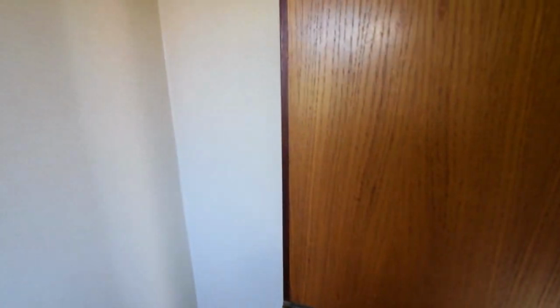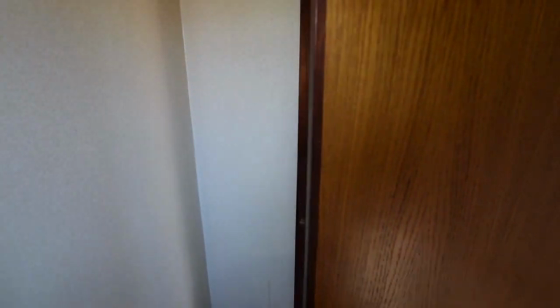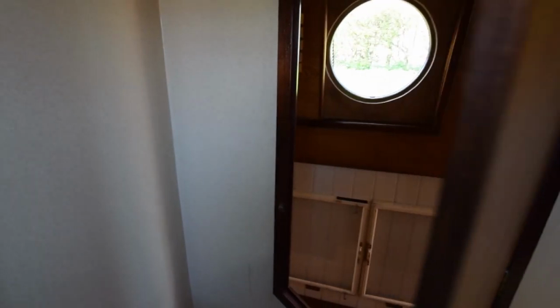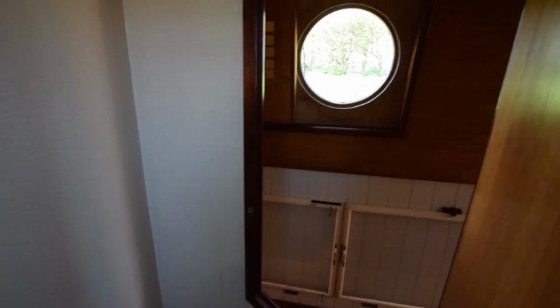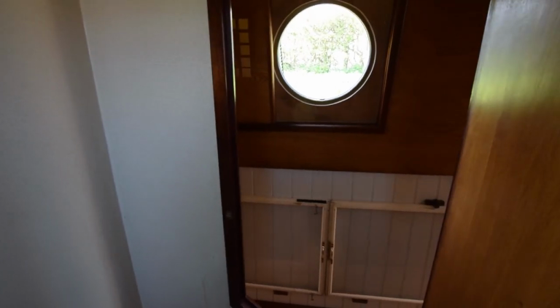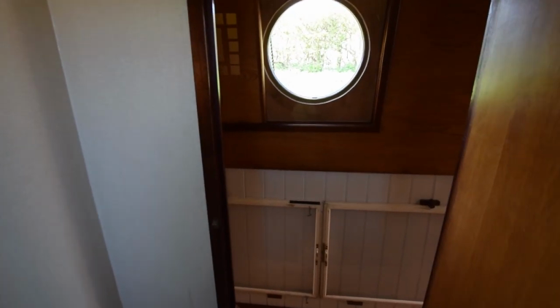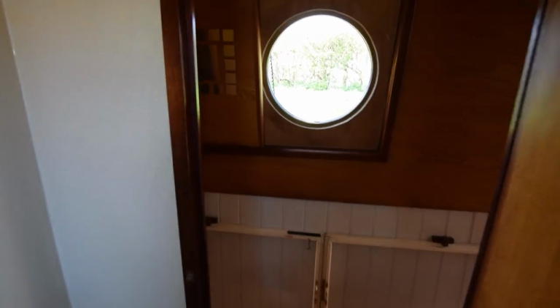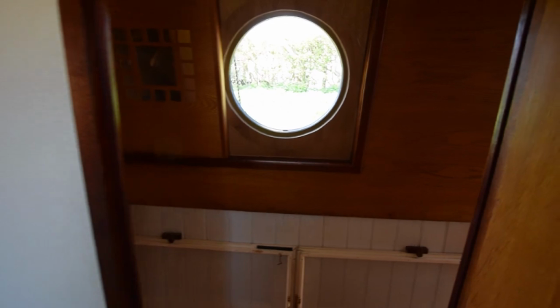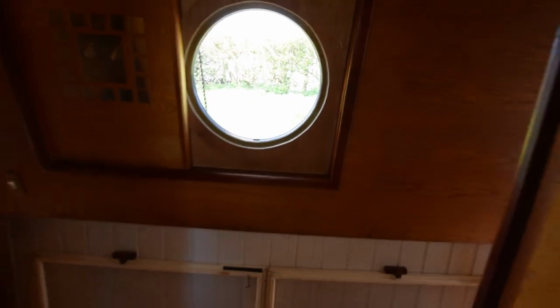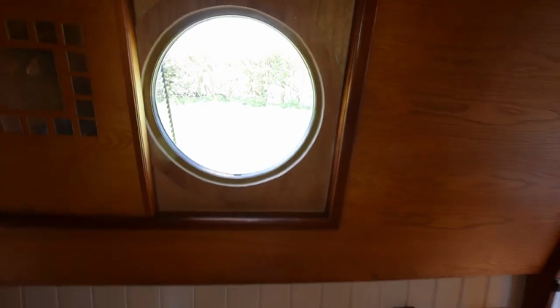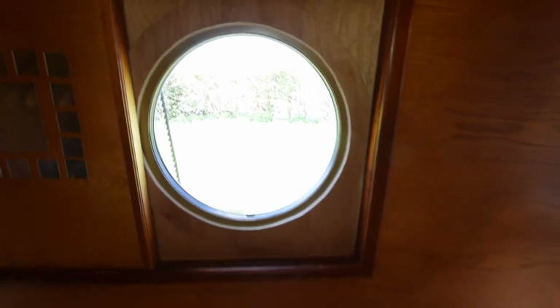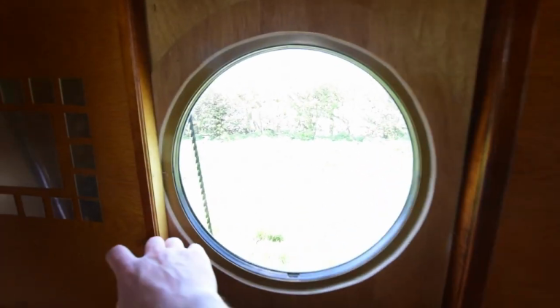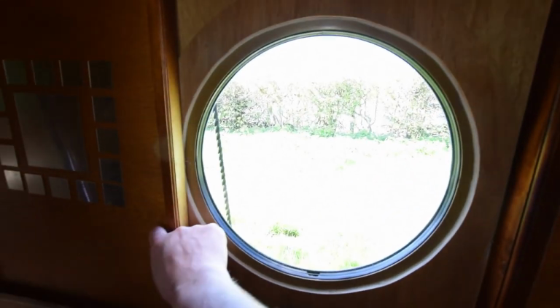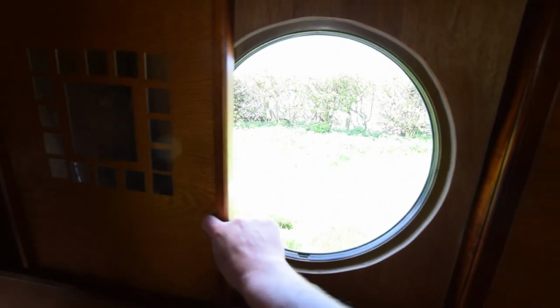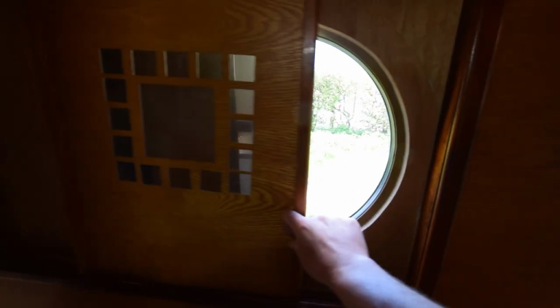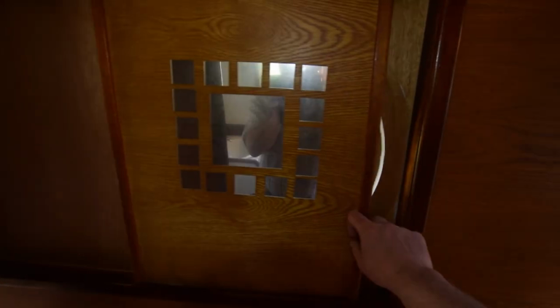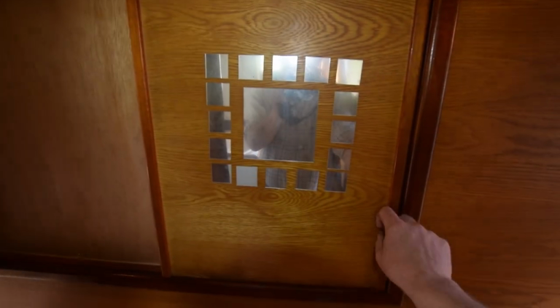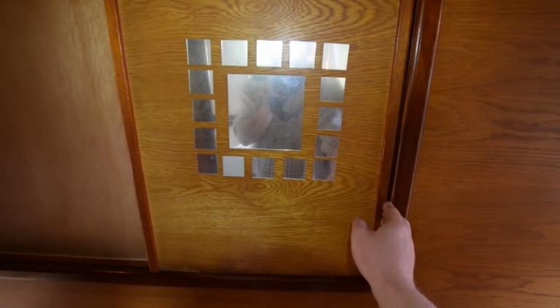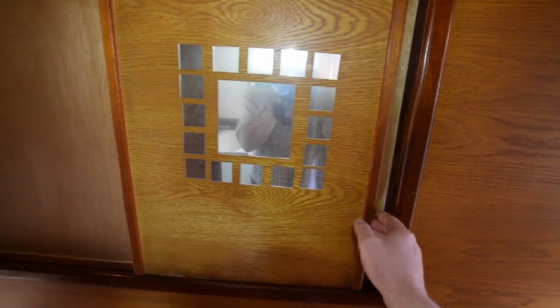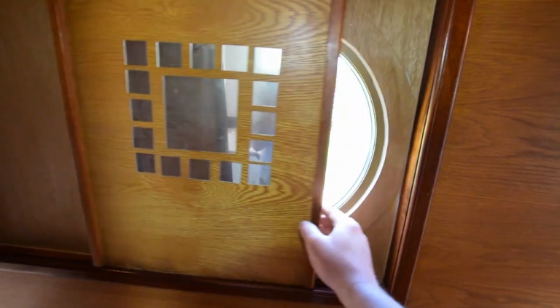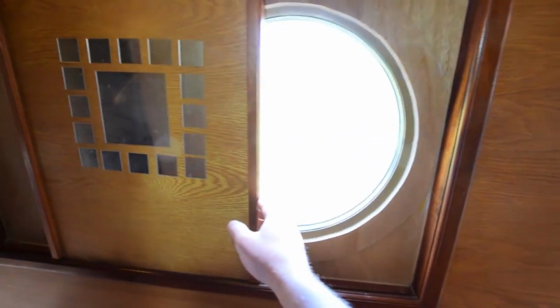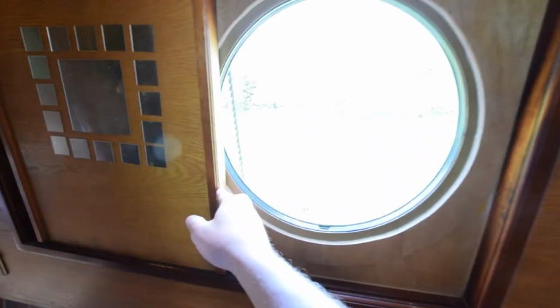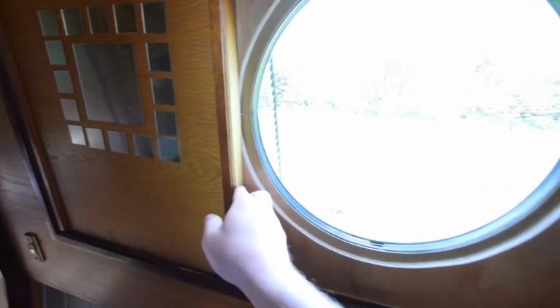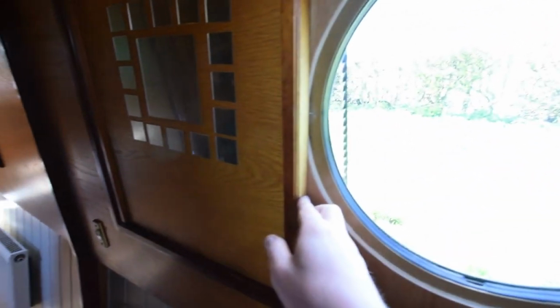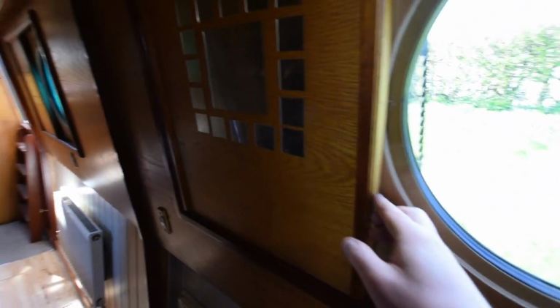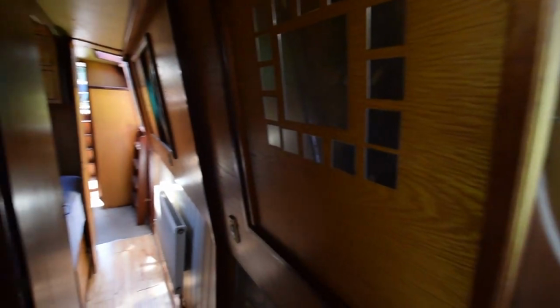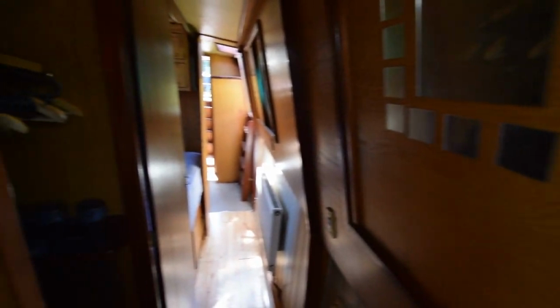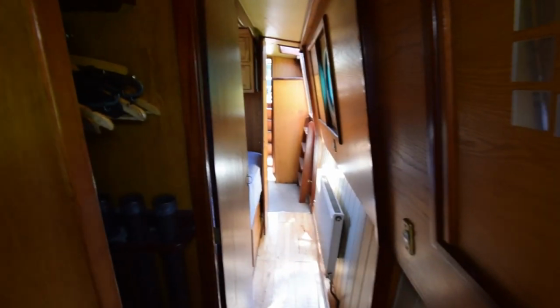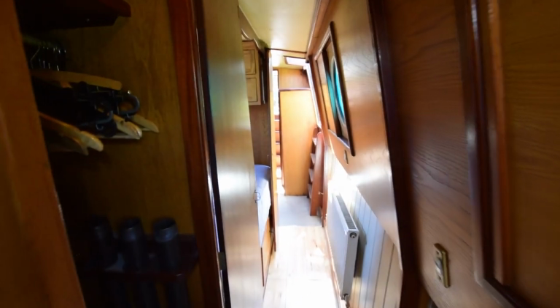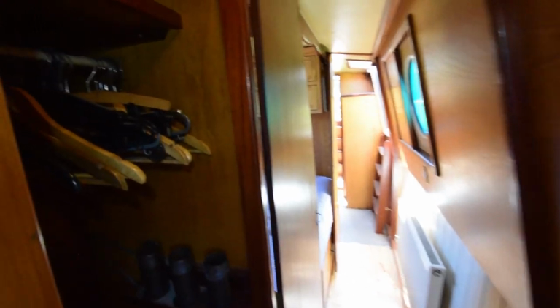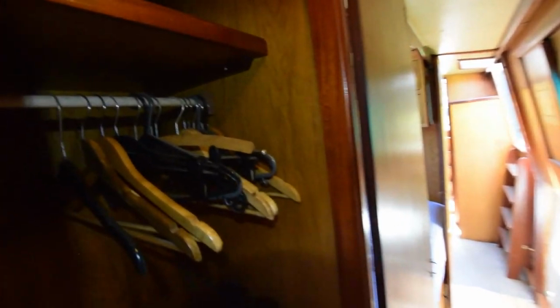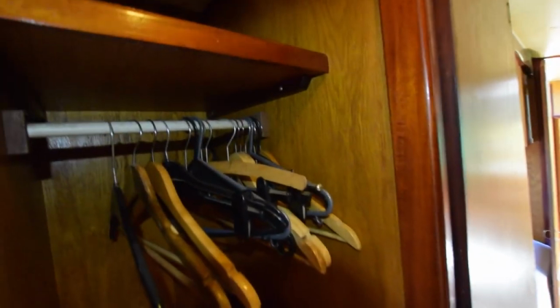There is an inverter on board — it's a 1600-watt Waco. All the portholes I mentioned have these sliding panels to serve as curtains, giving complete blackout. Very useful.